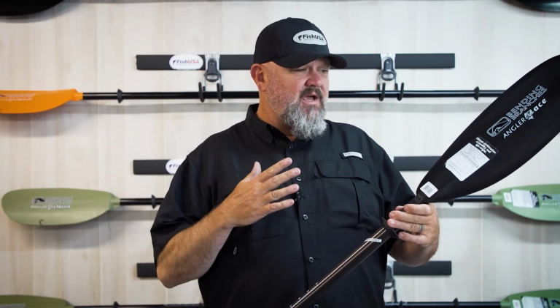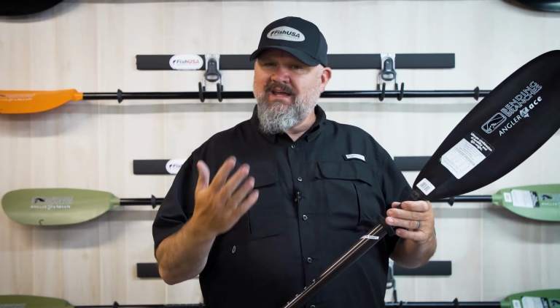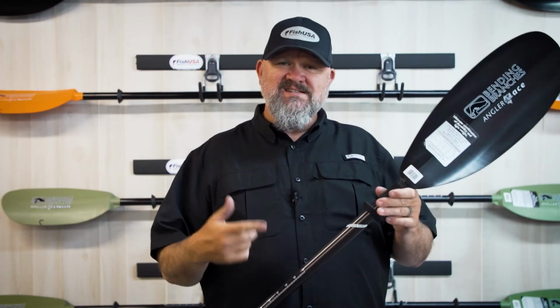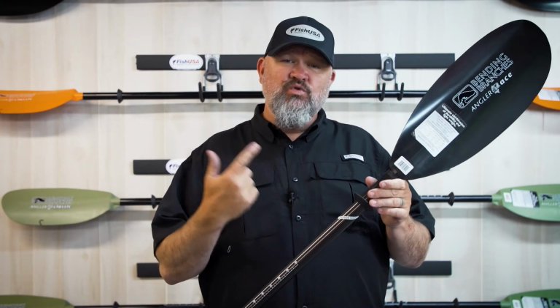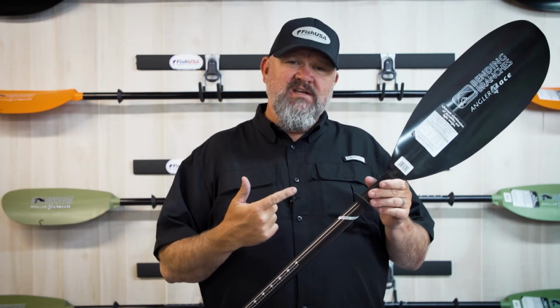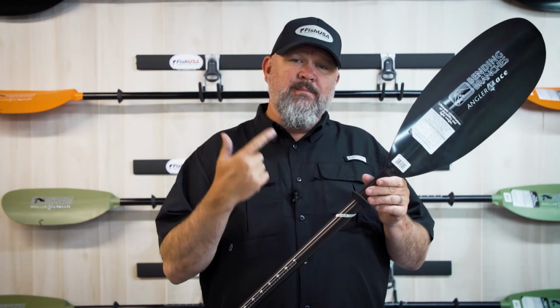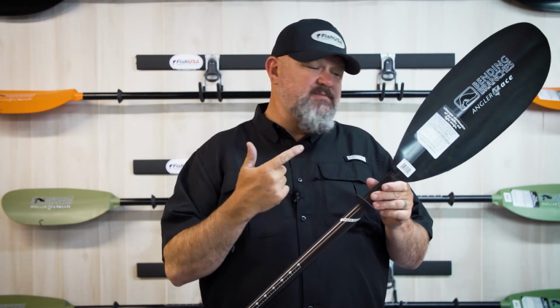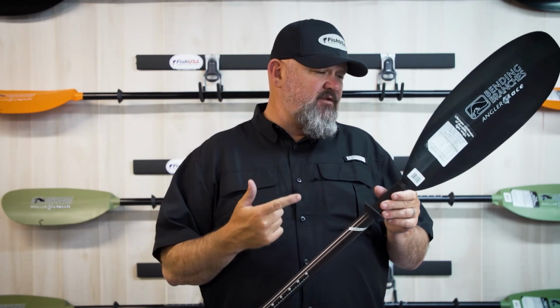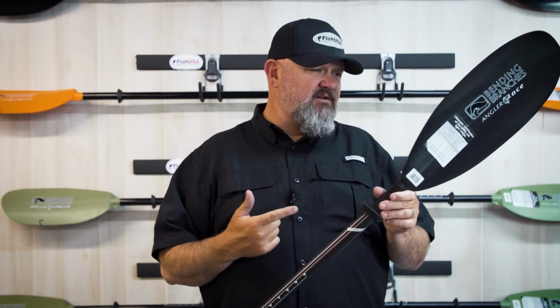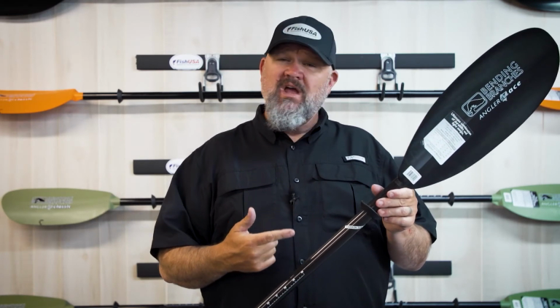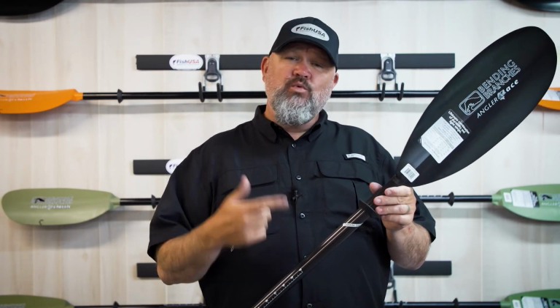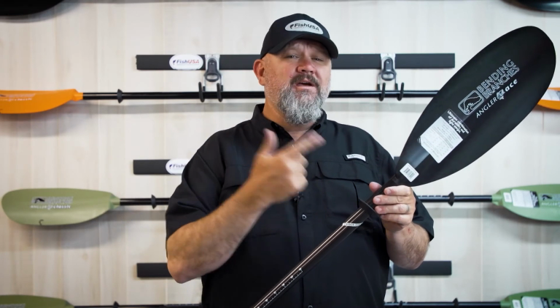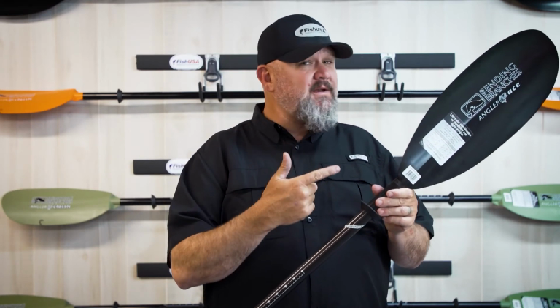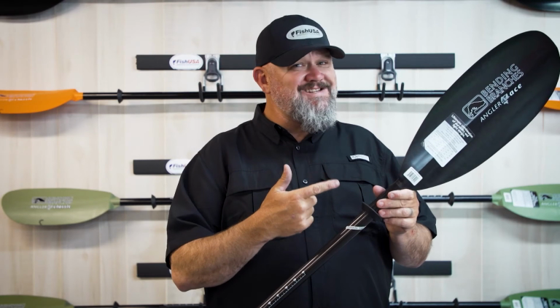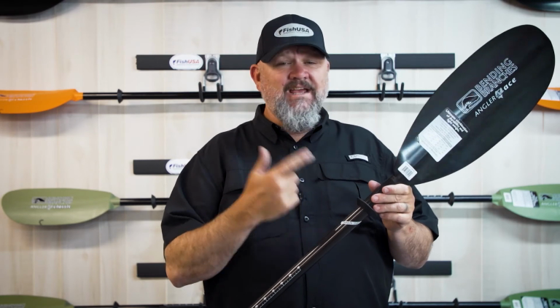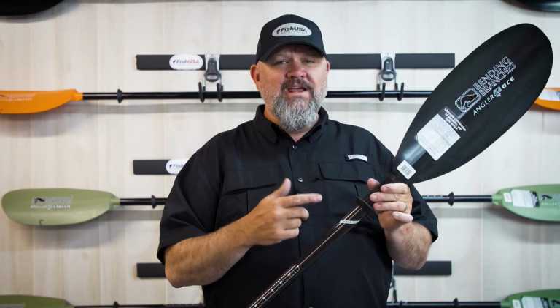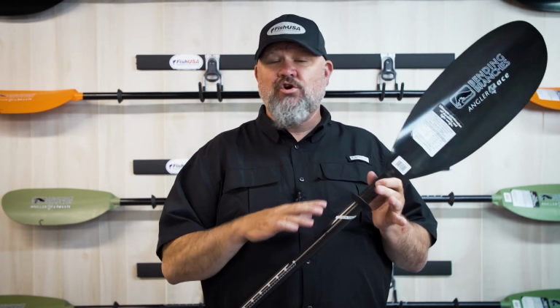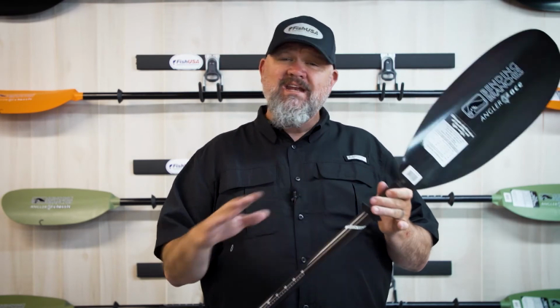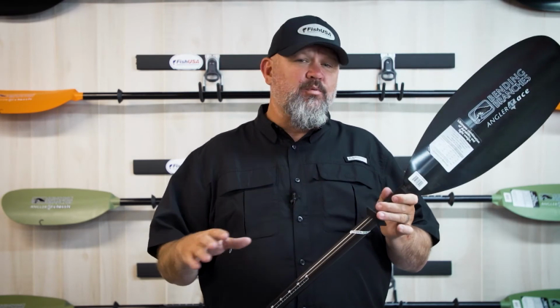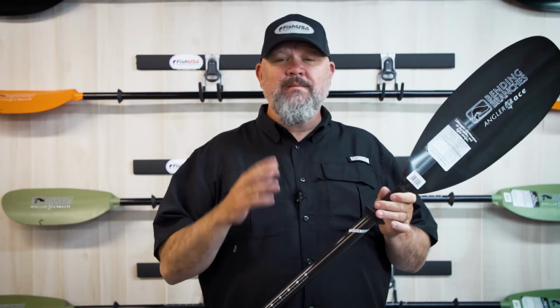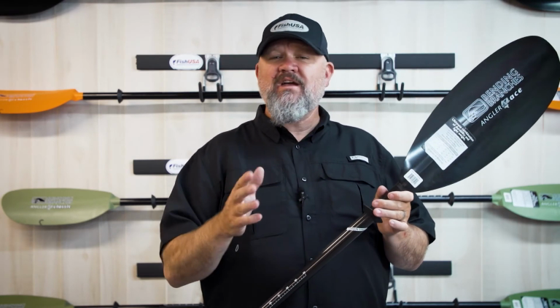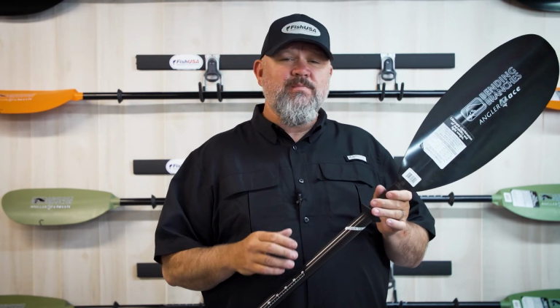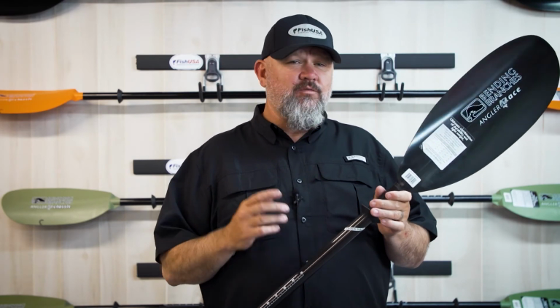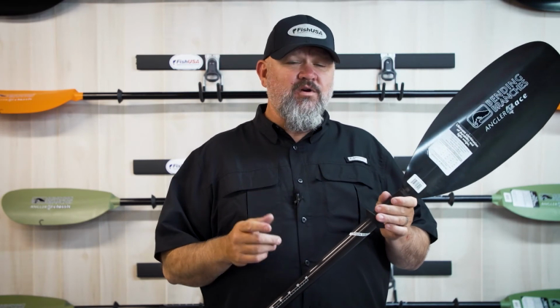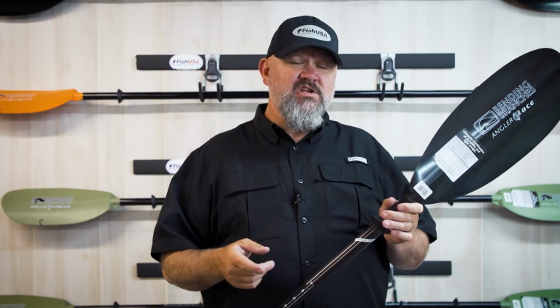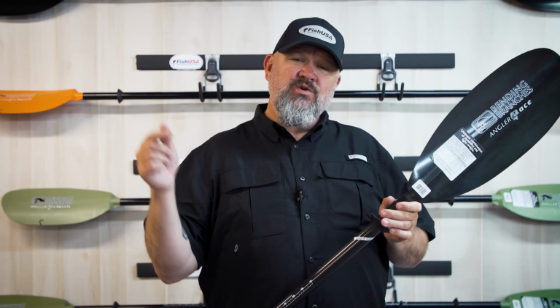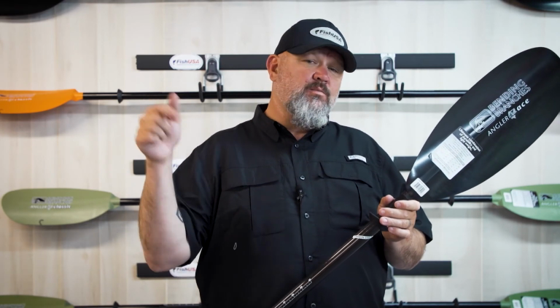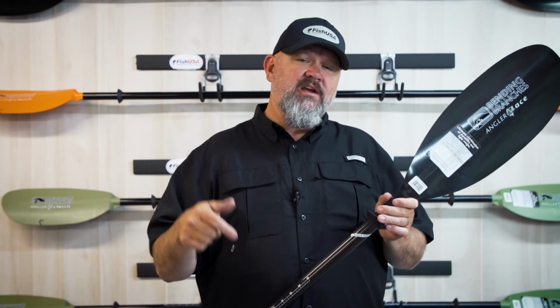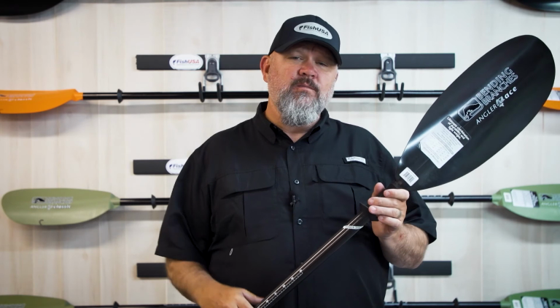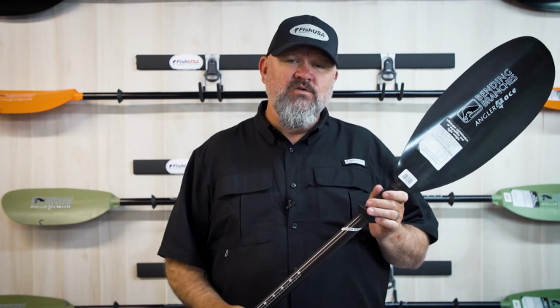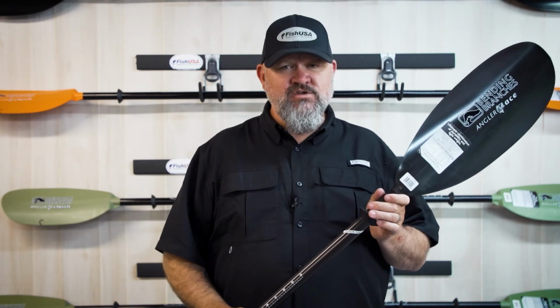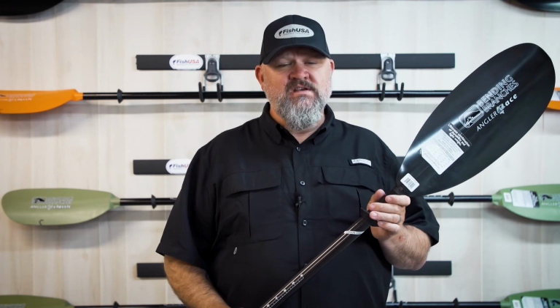And again guys, this really is the best bang for the buck. So if you want to pick up the Bending Branches Angler Ace or any of the premium kayak fishing paddles from Bending Branches, you can get them right here from the folks at FishUSA.